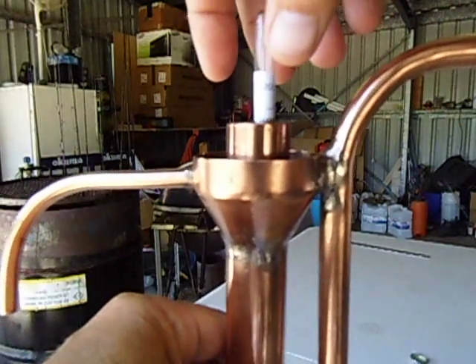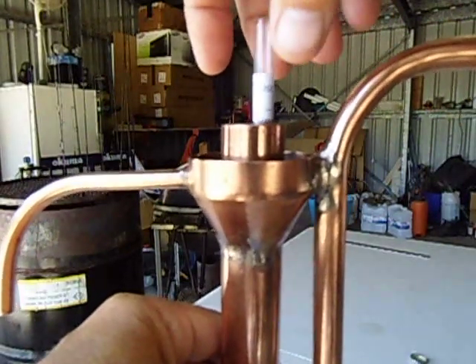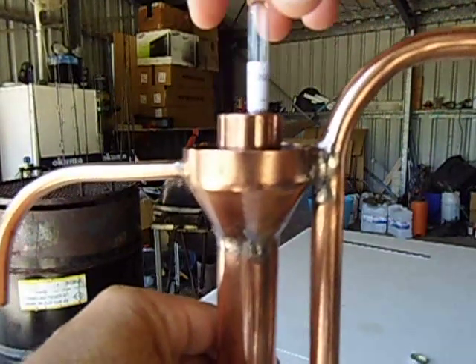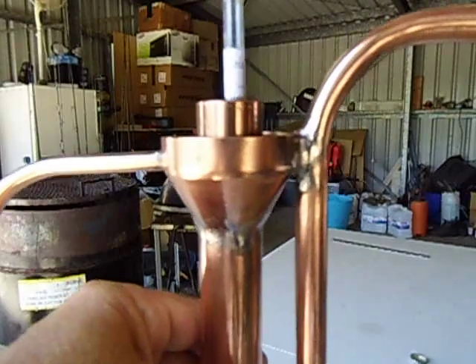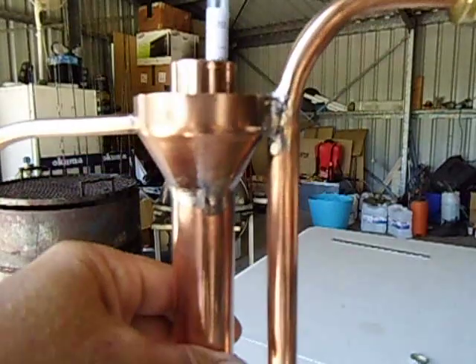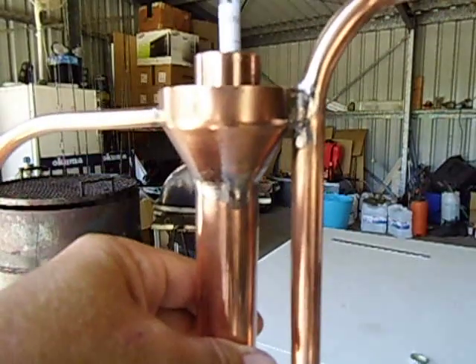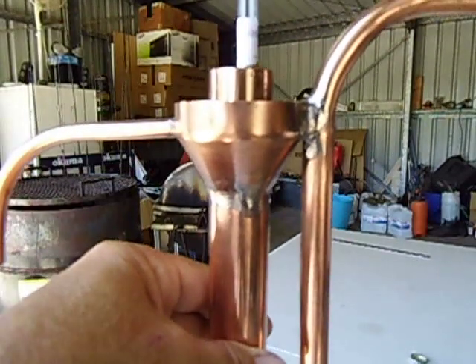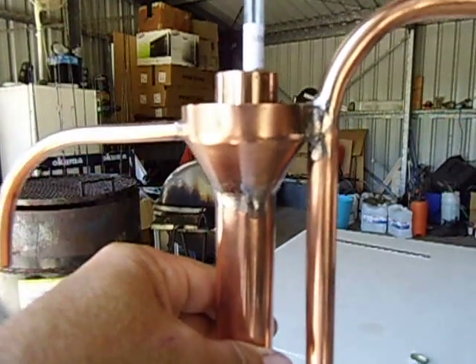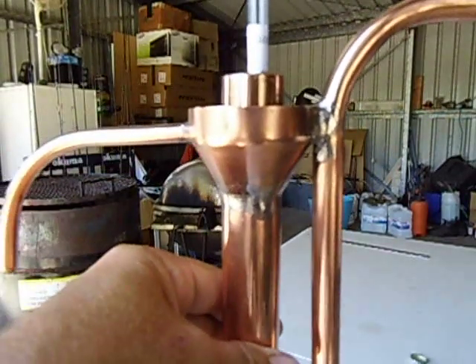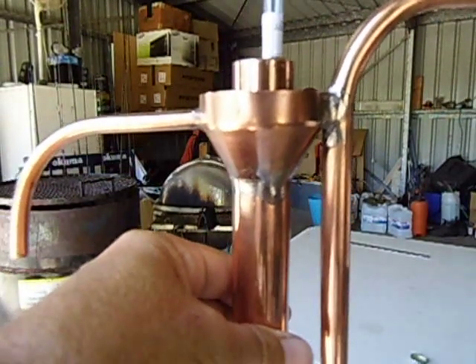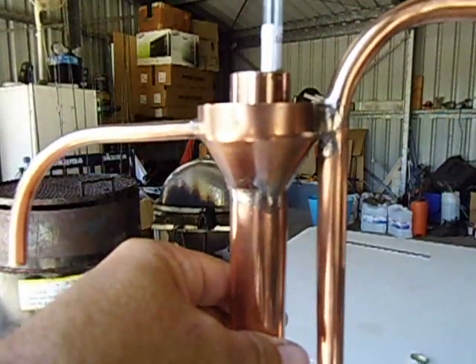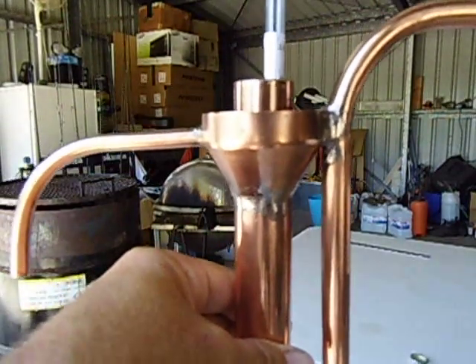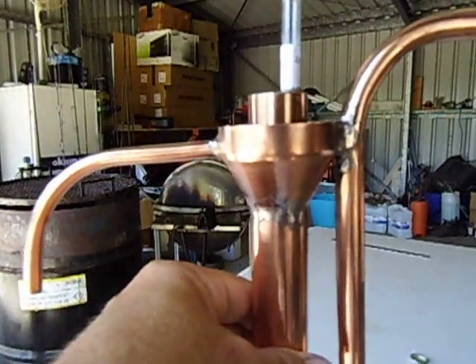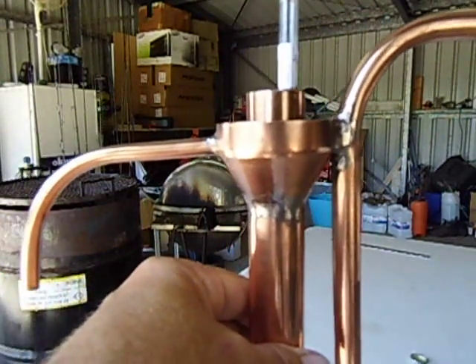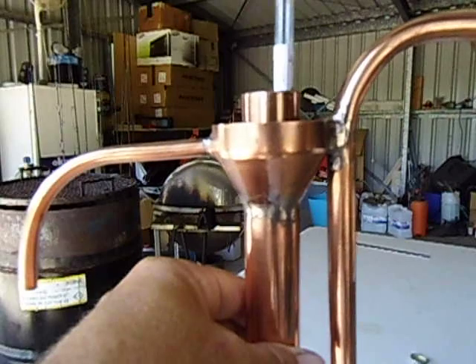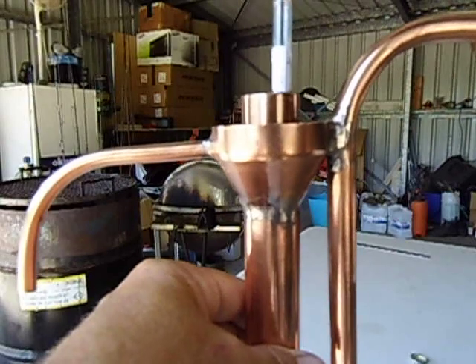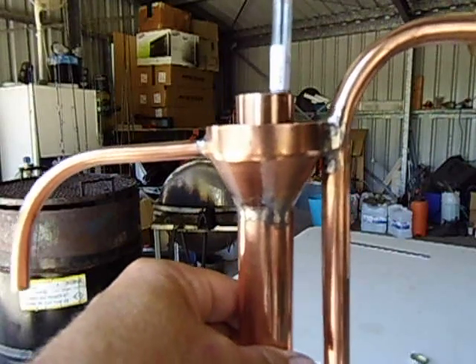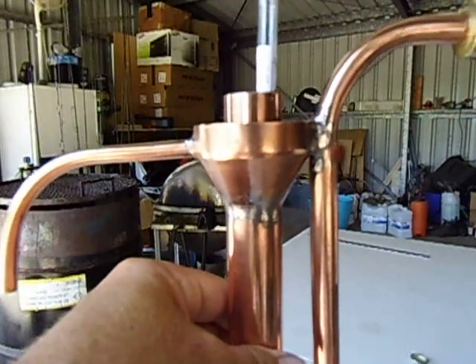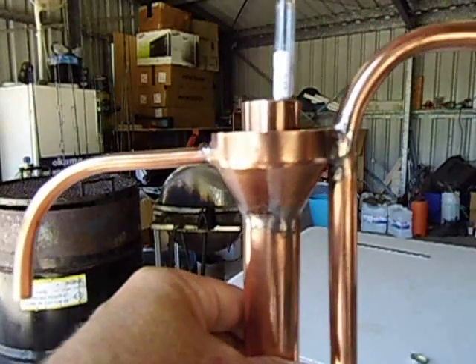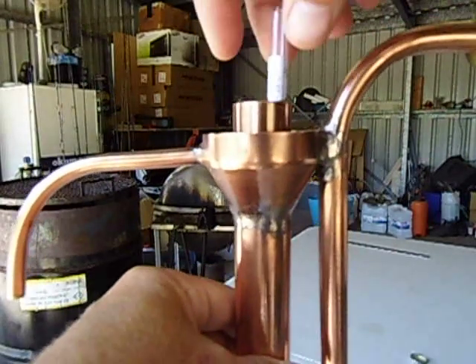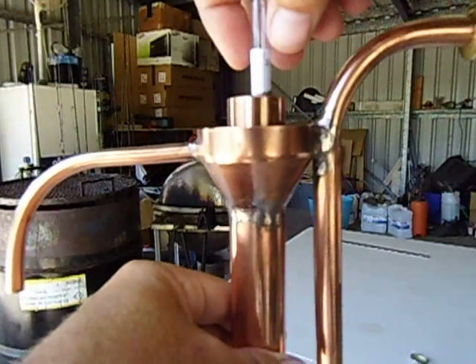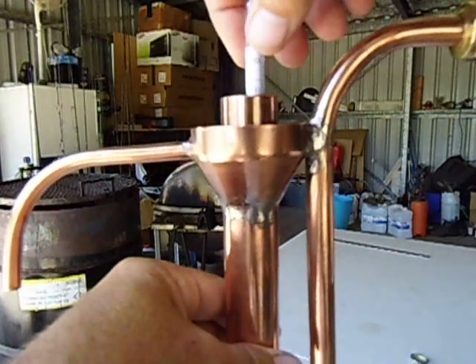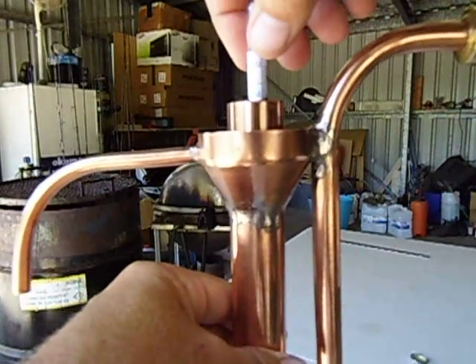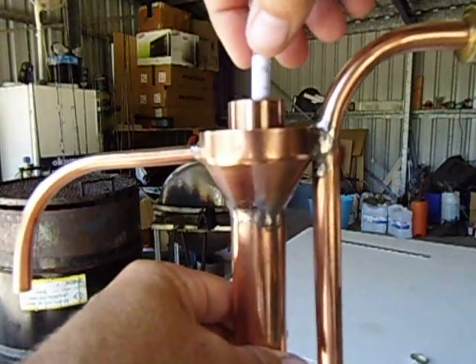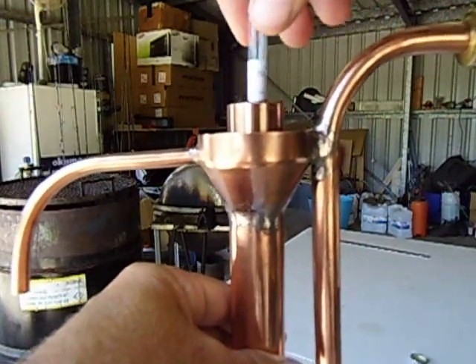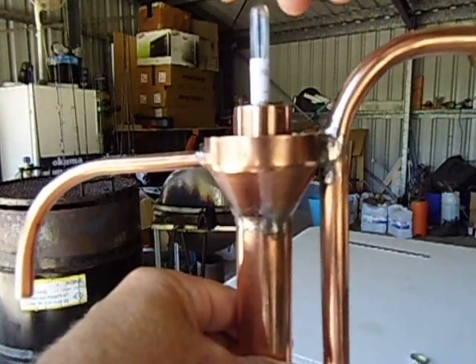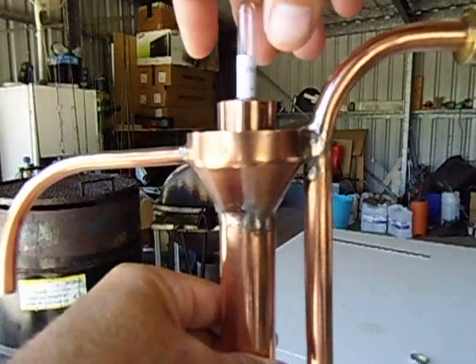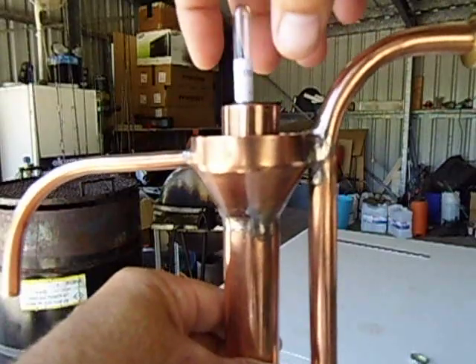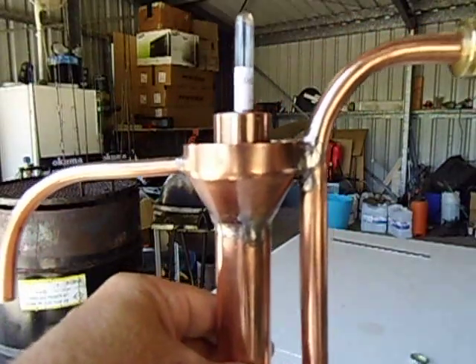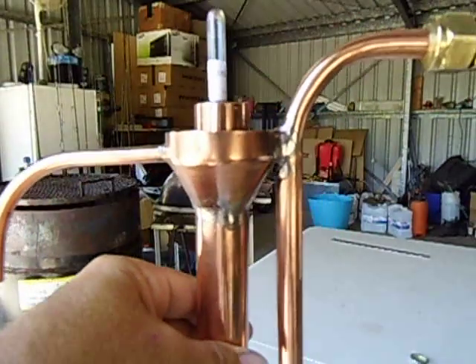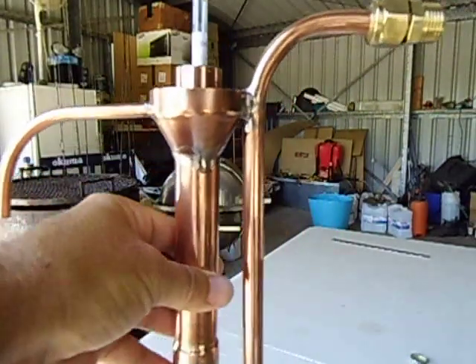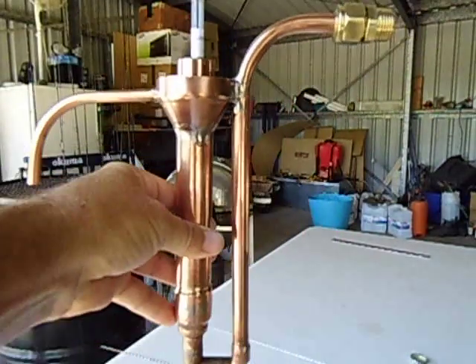It will keep on having fresh alcohol every time, and just overflows into the little 8mm tubing pipe and runs out into the bottle or container where you want to store your alcohol. Thanks for watching. Cheers.